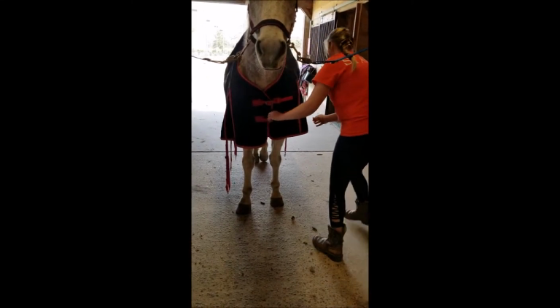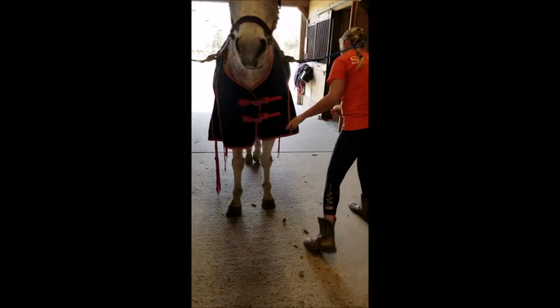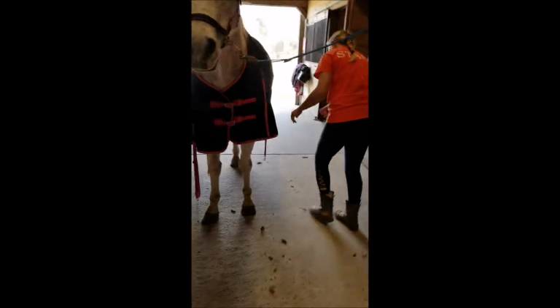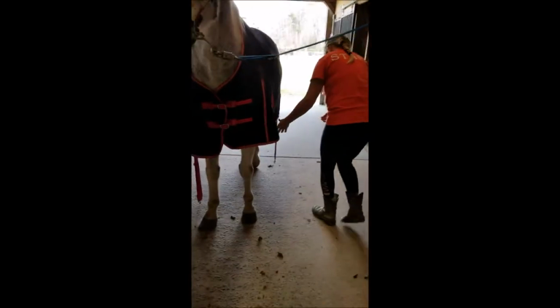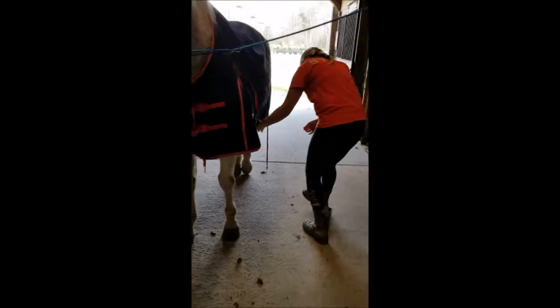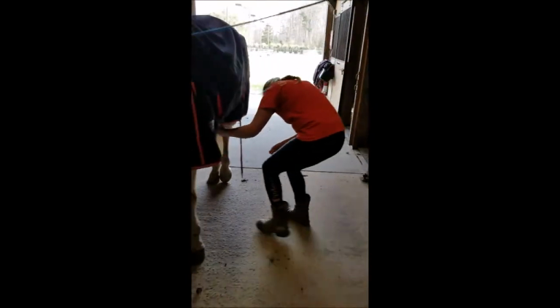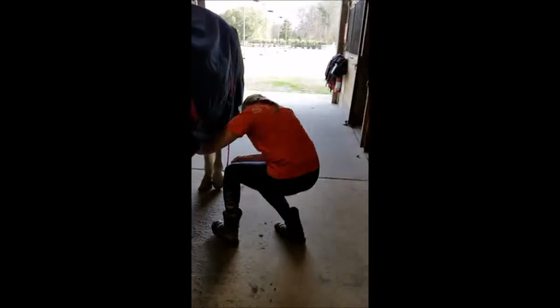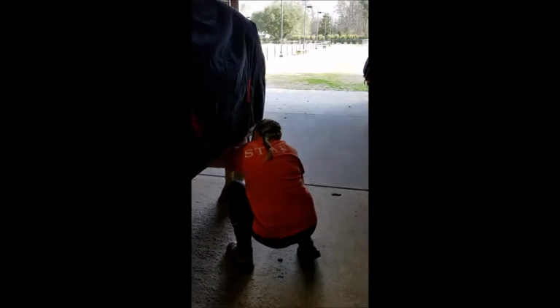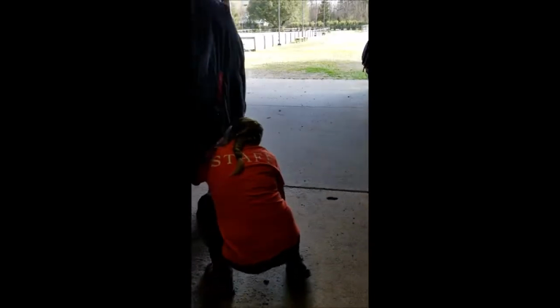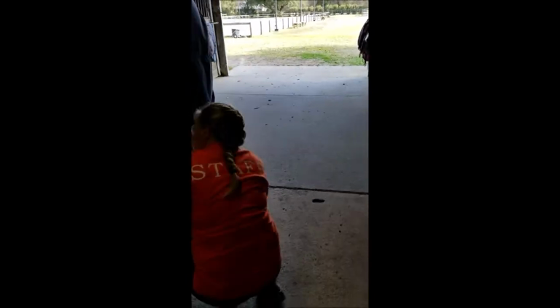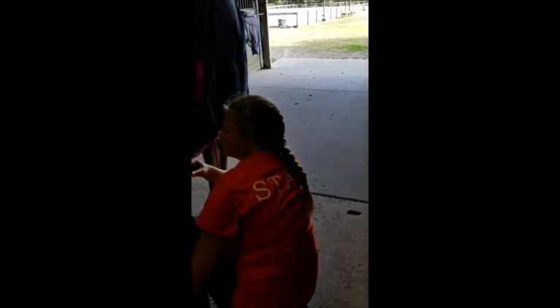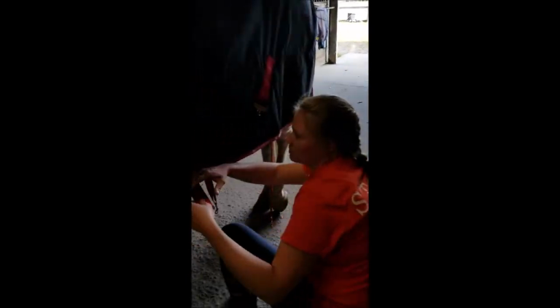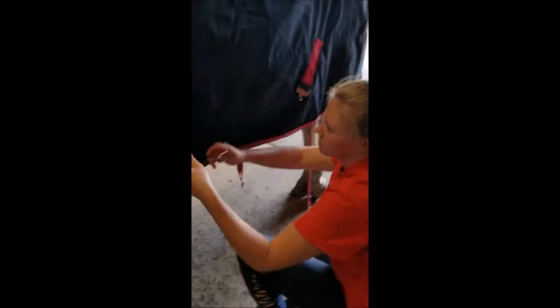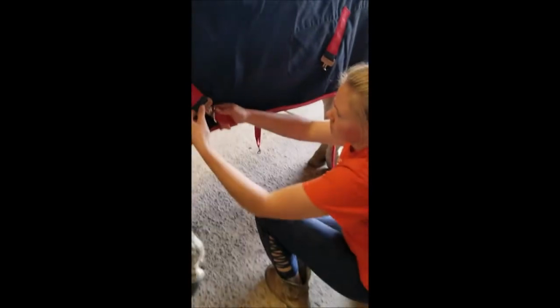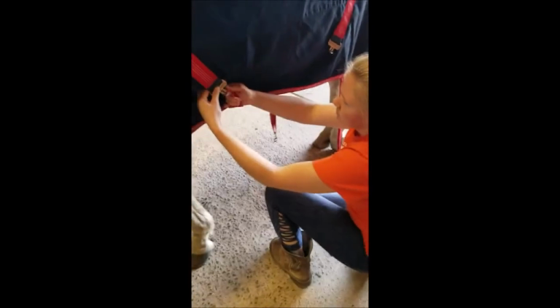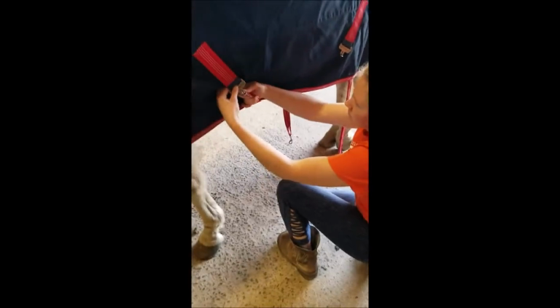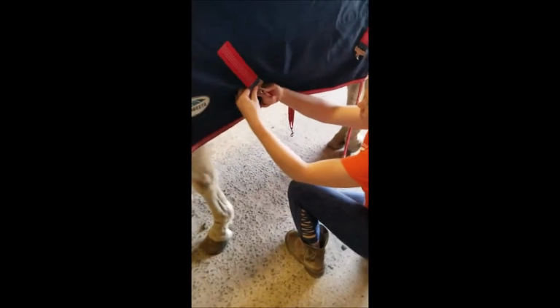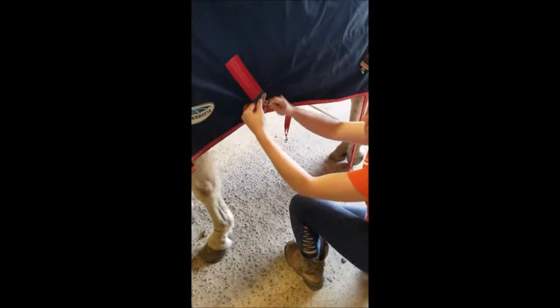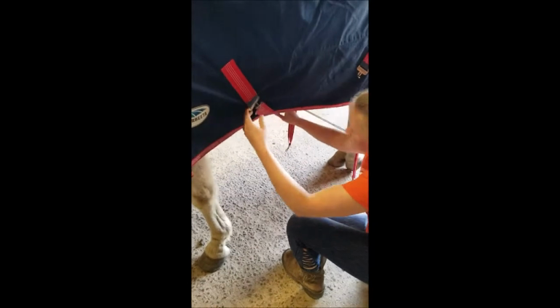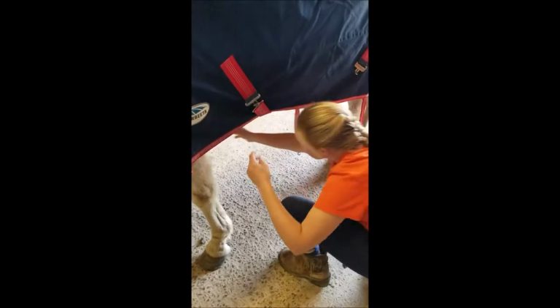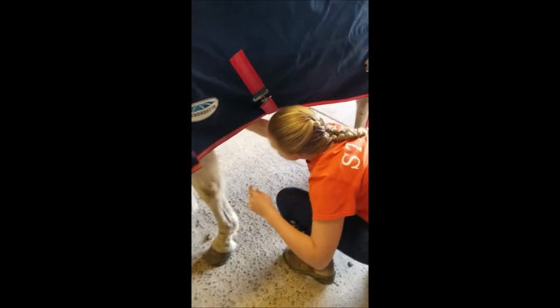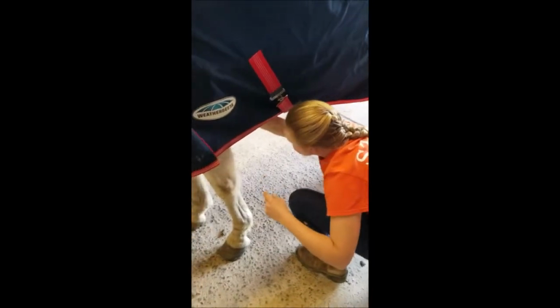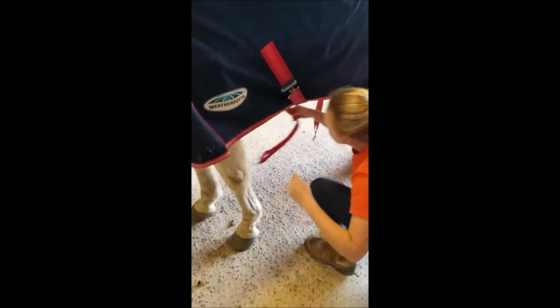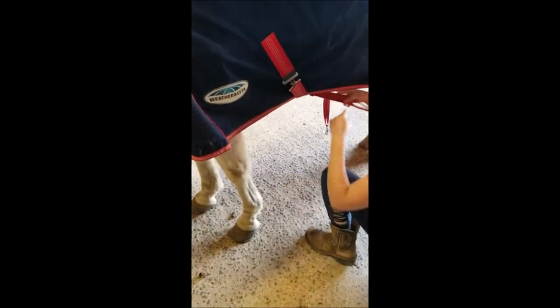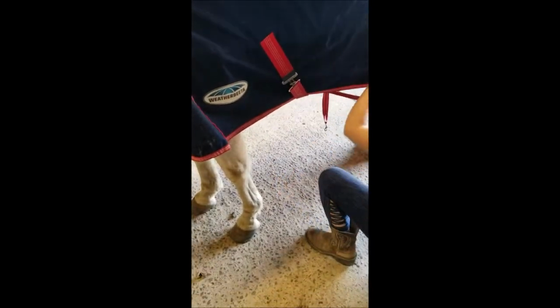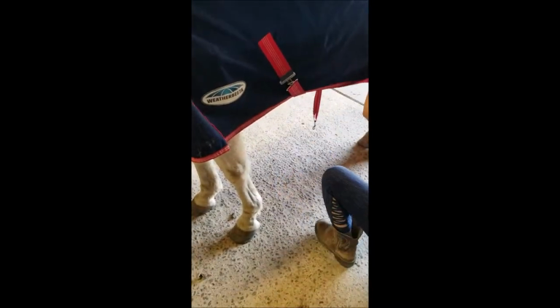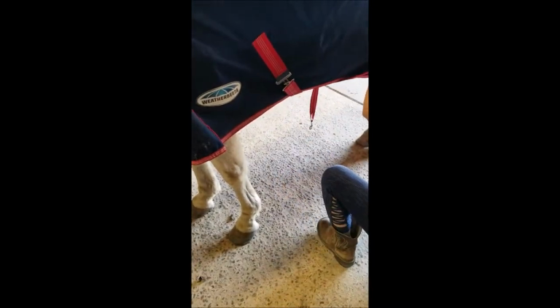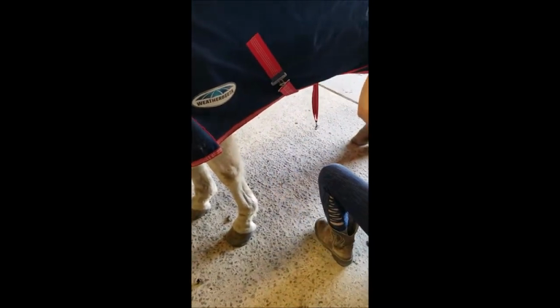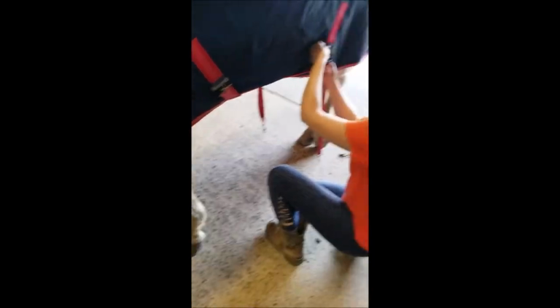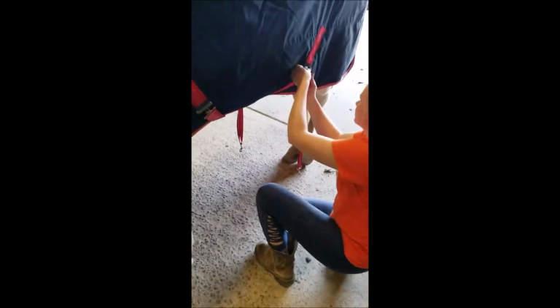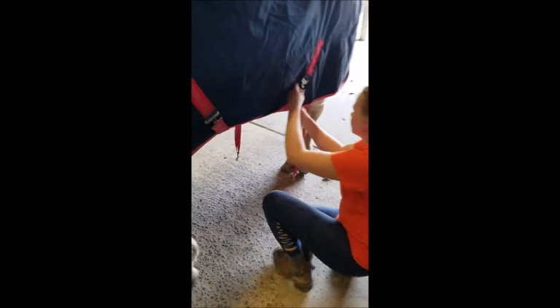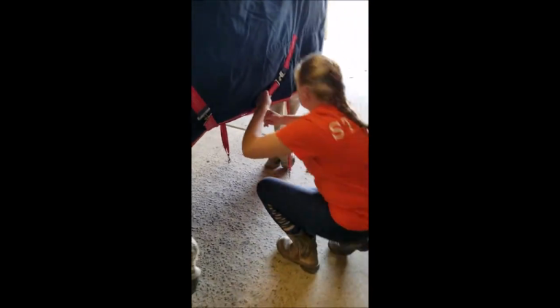Approaching the horse's midsection, make sure to squat and not kneel. Grab the two belly straps and cross them from front to back and back to front, making an X on the horse's stomach.